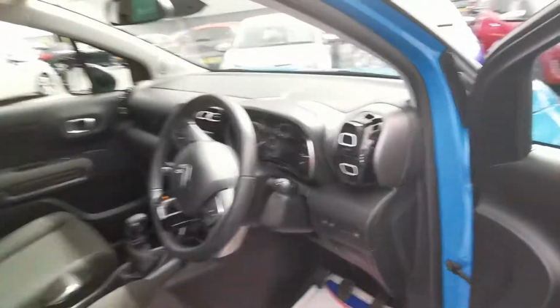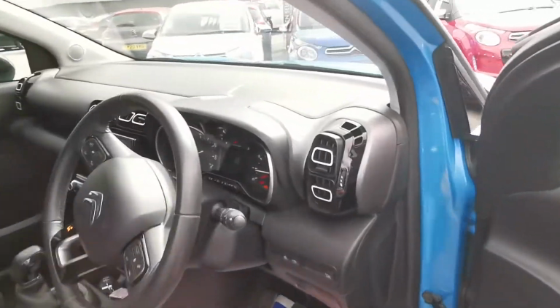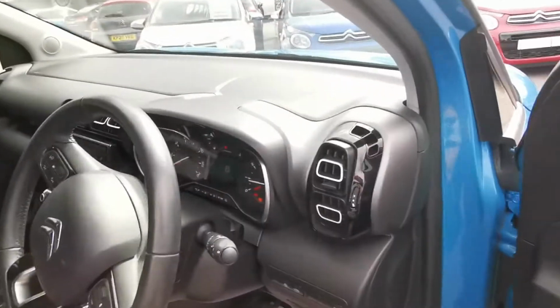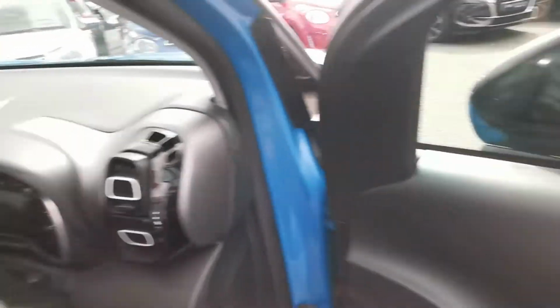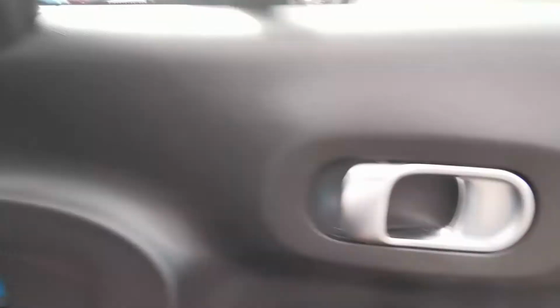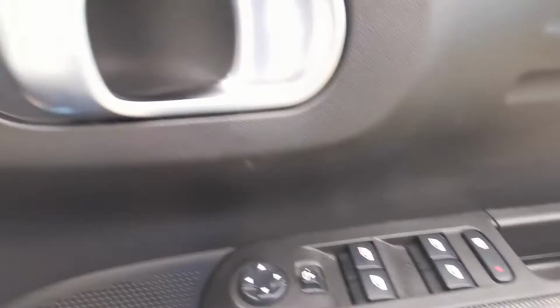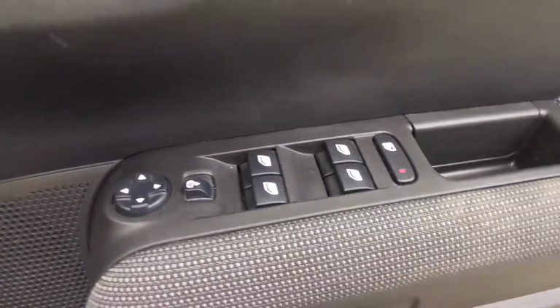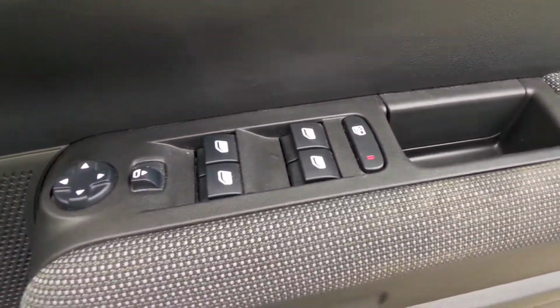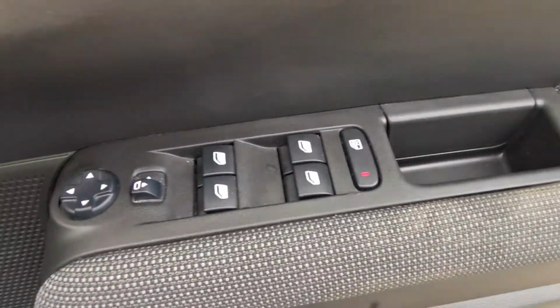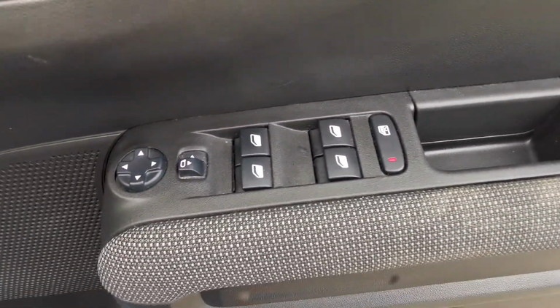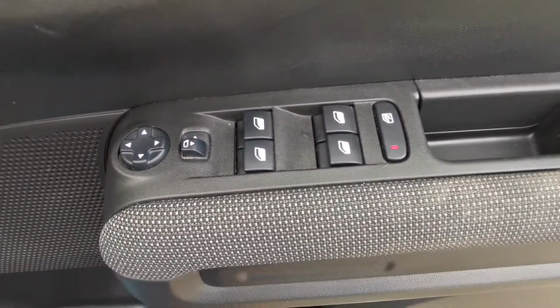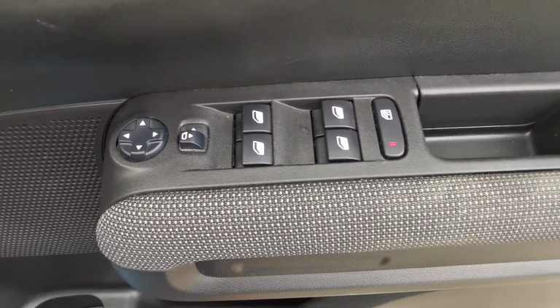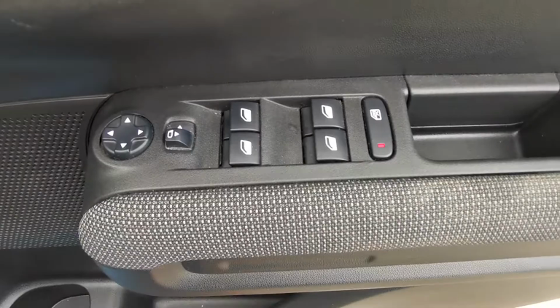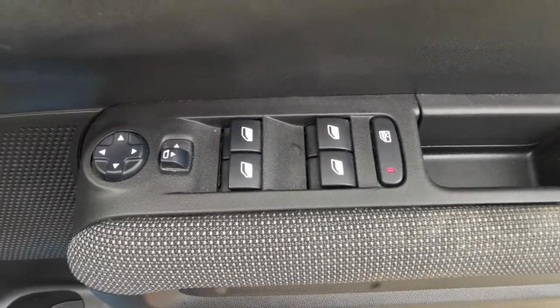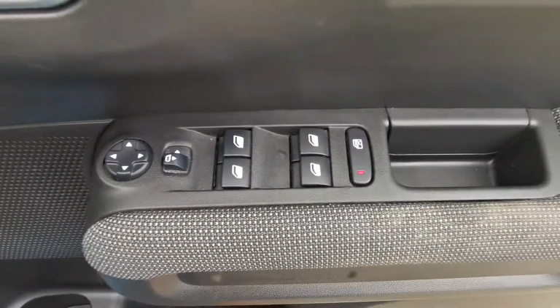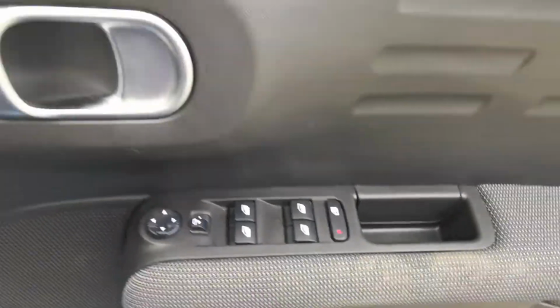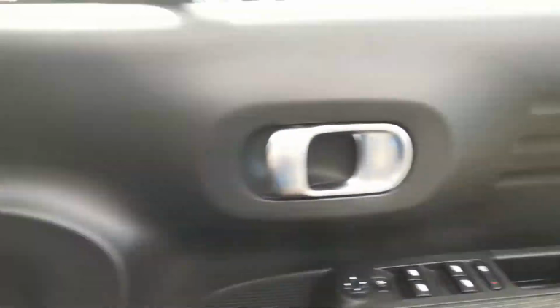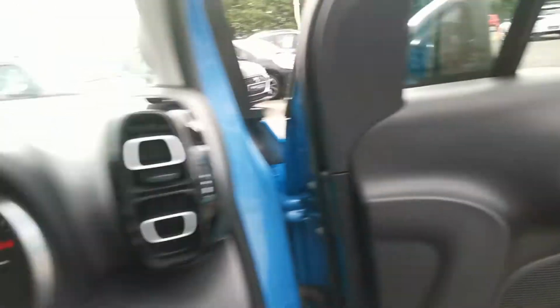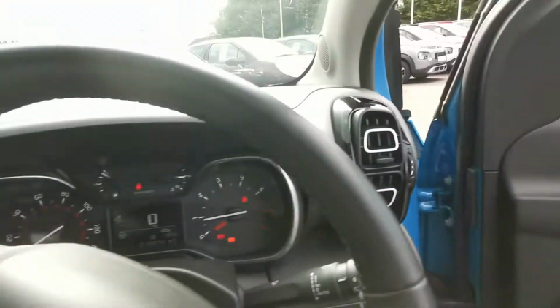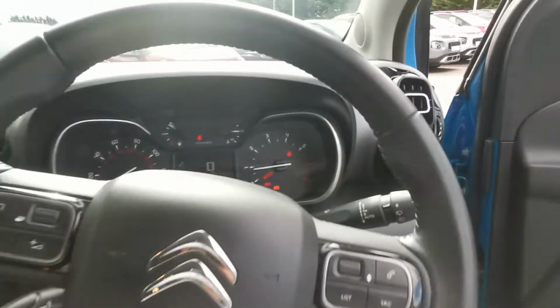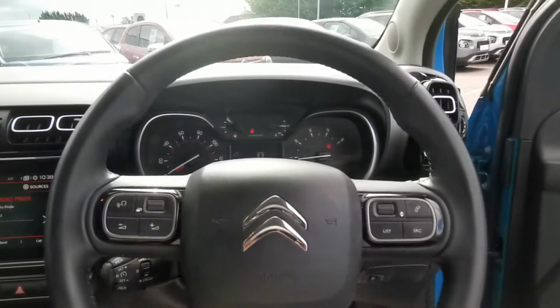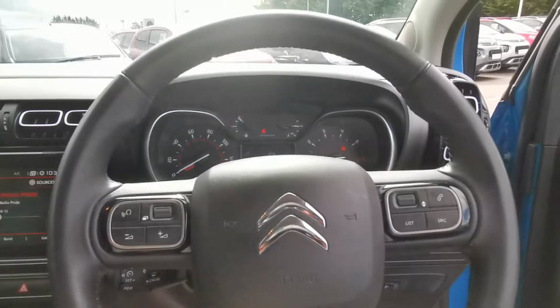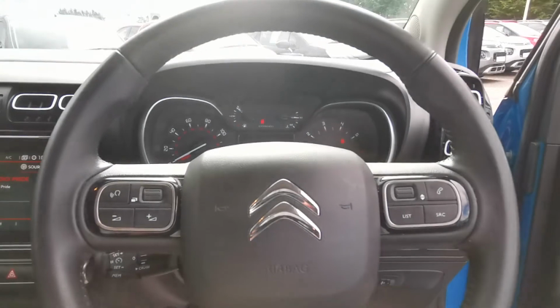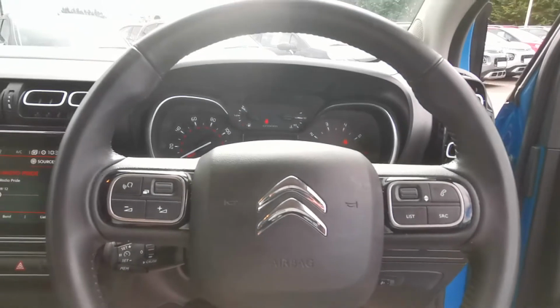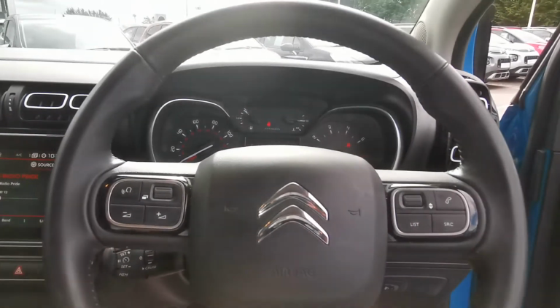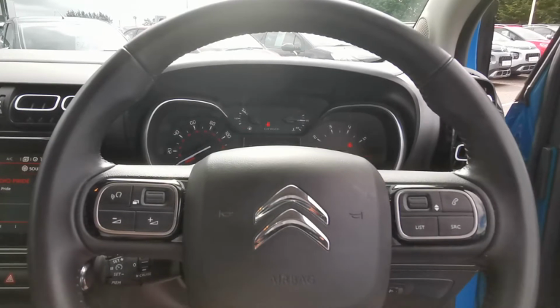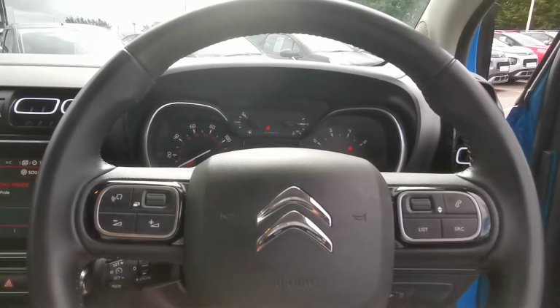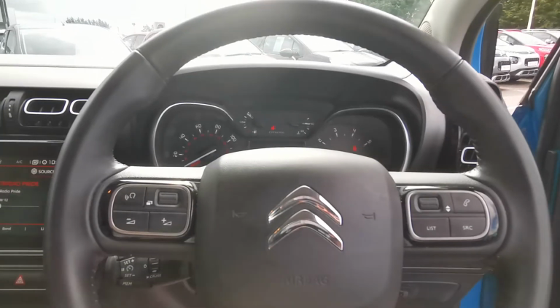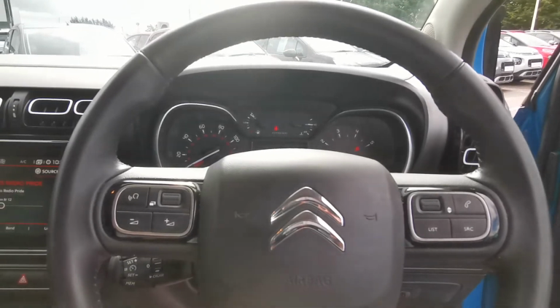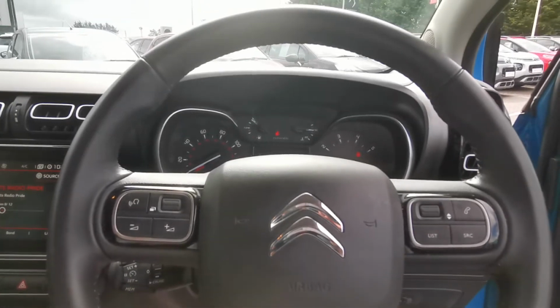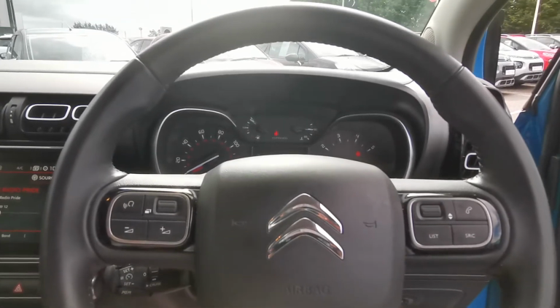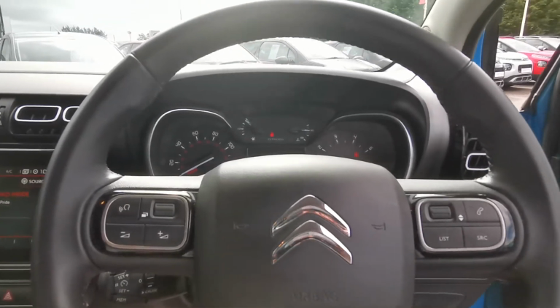Stepping in, first of all the driver side door has your electric mirror and window controls. Here you have your multifunction steering wheel with voice command for your Bluetooth telephone and audio.